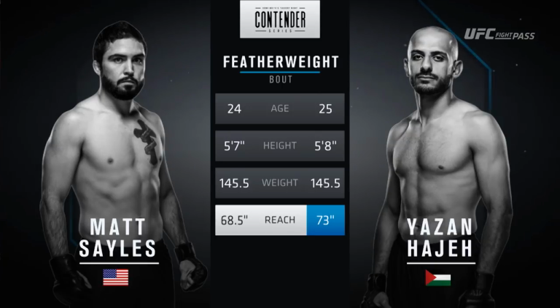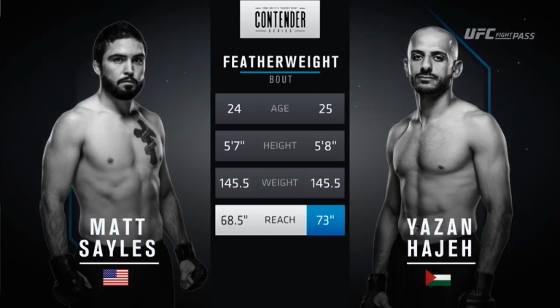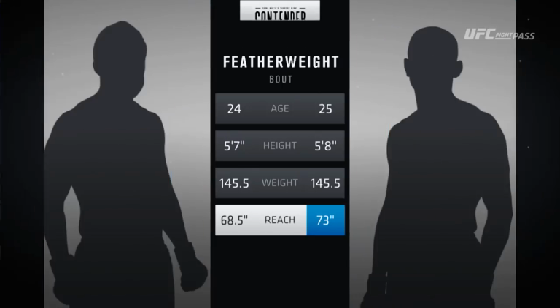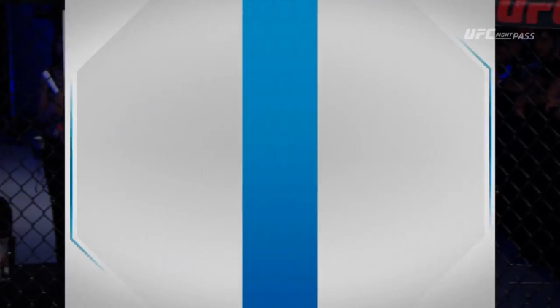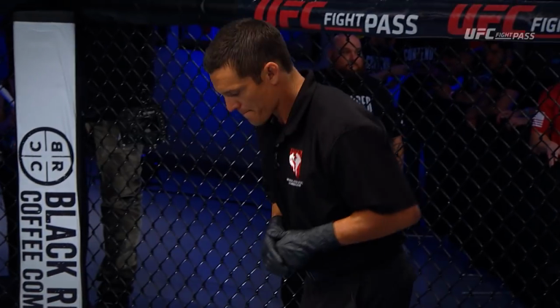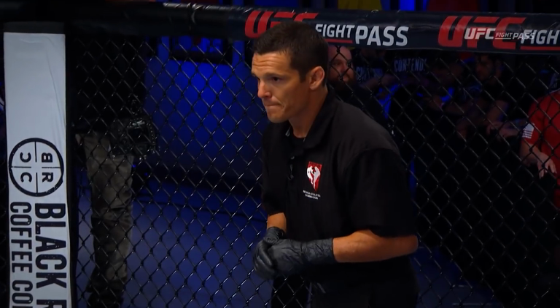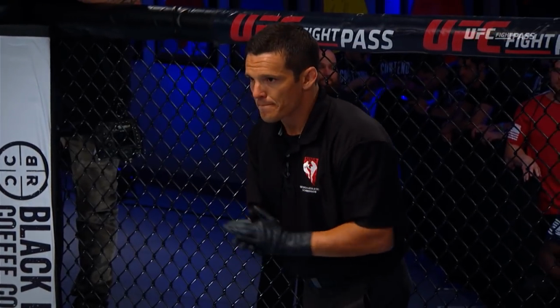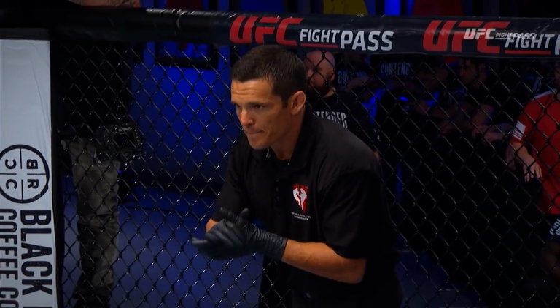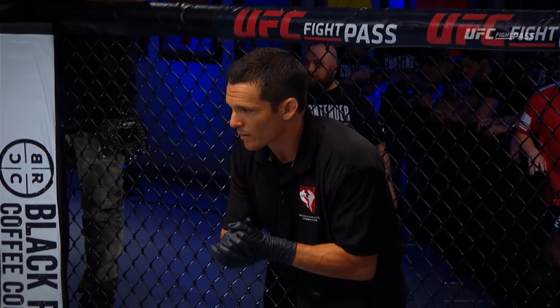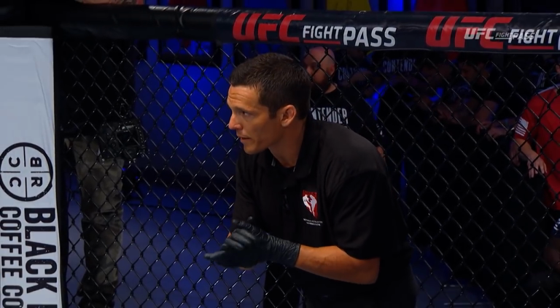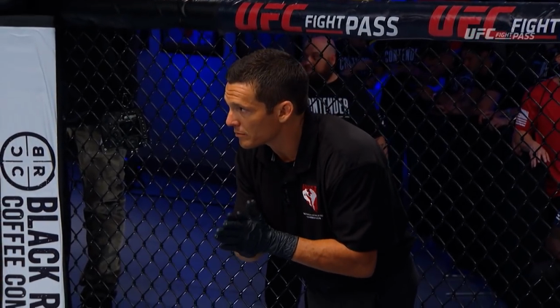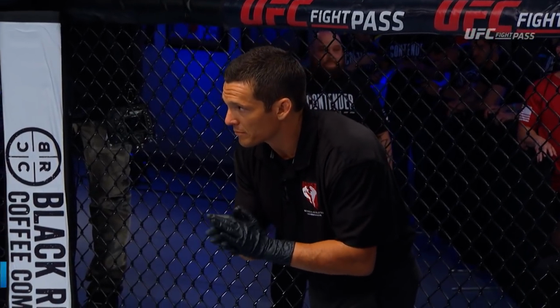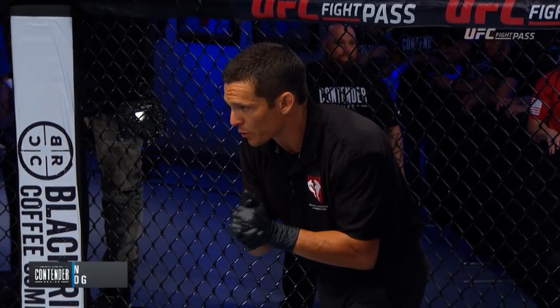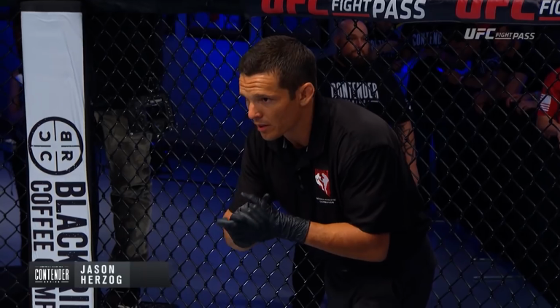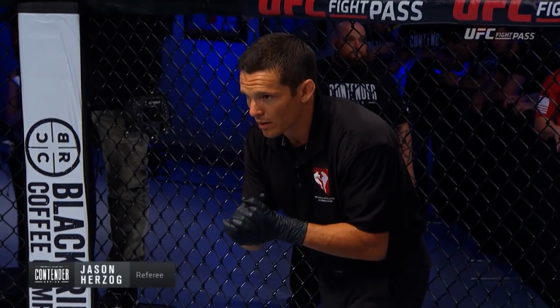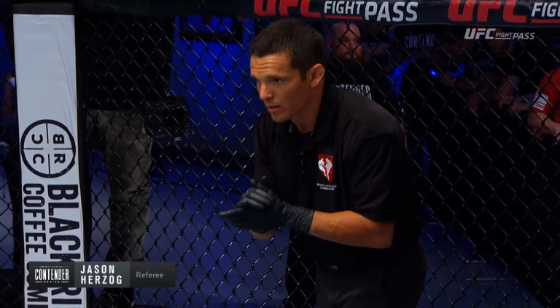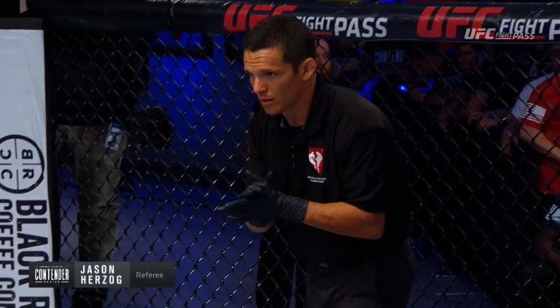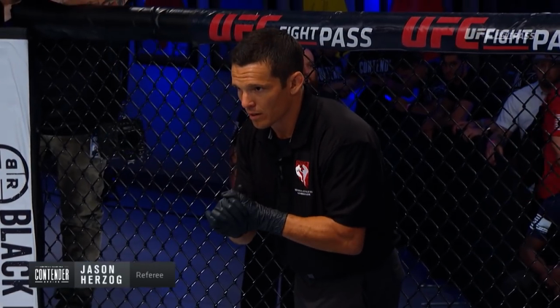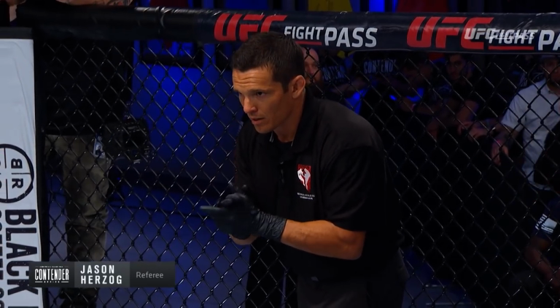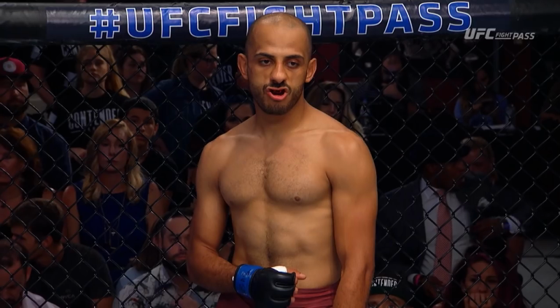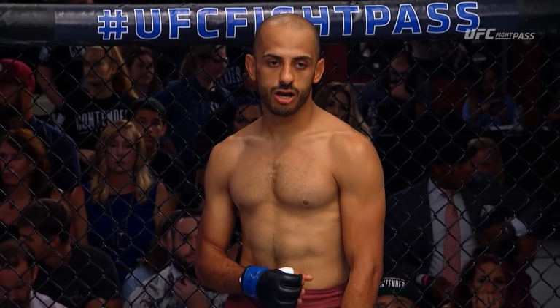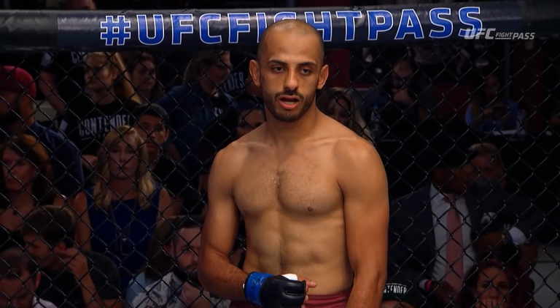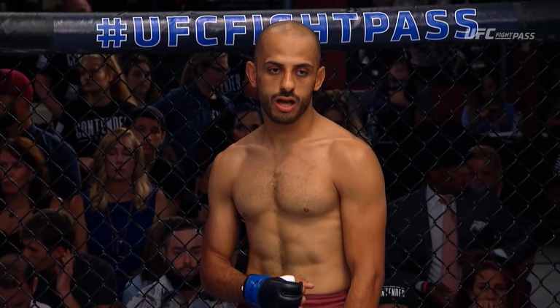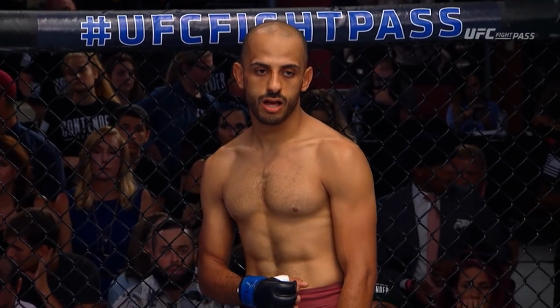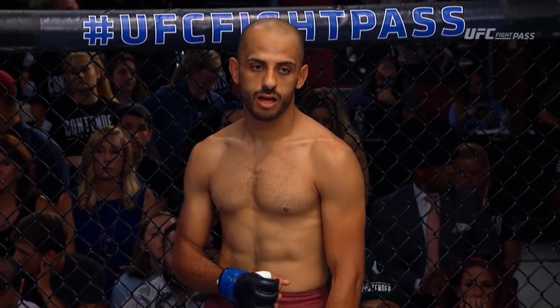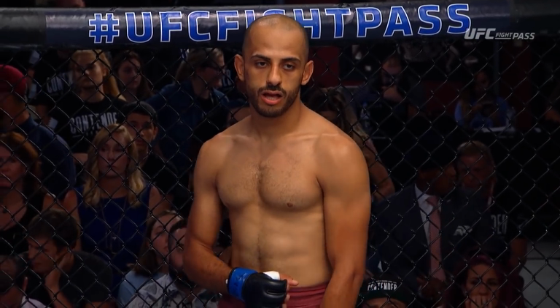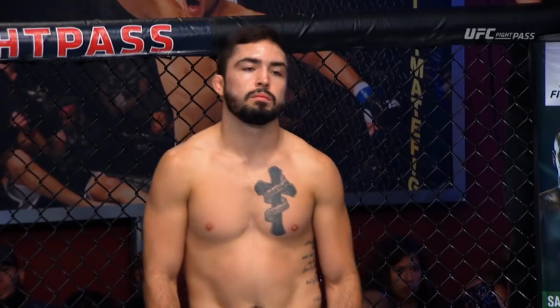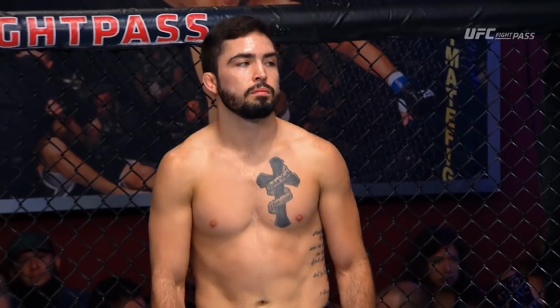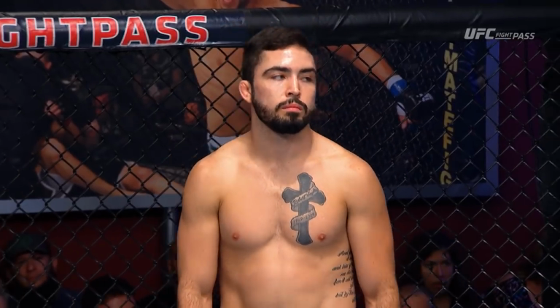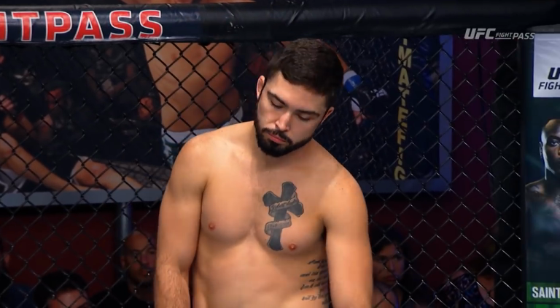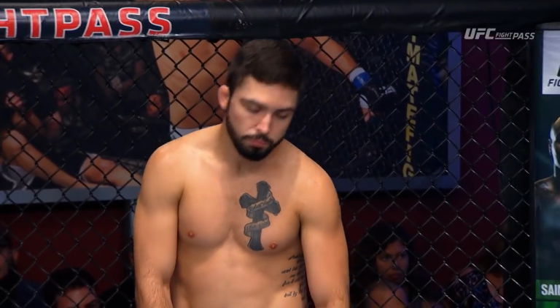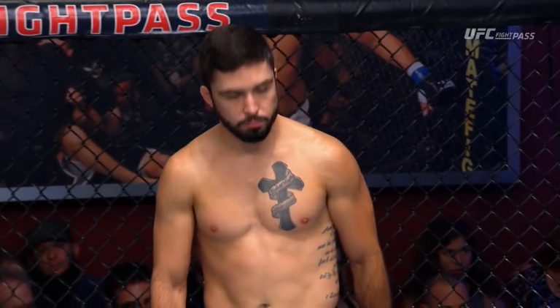Jason Herzog, keep your head on a swivel, because there could be a lot going on in the Octagon here in just a matter of moments. First round — fighter, are you ready? Fighter, are you ready? Let's fight.